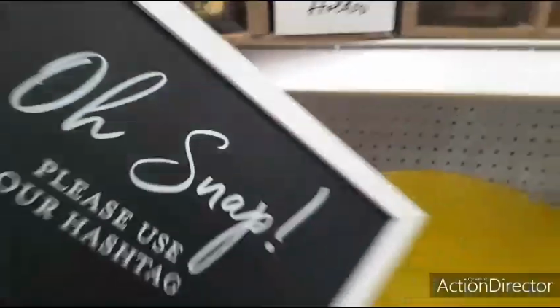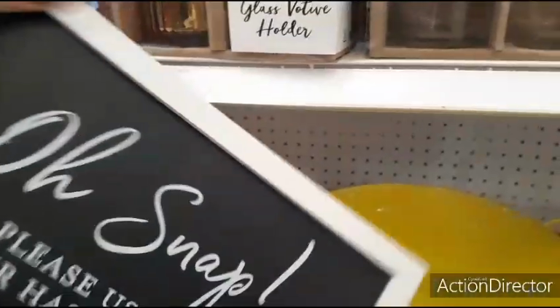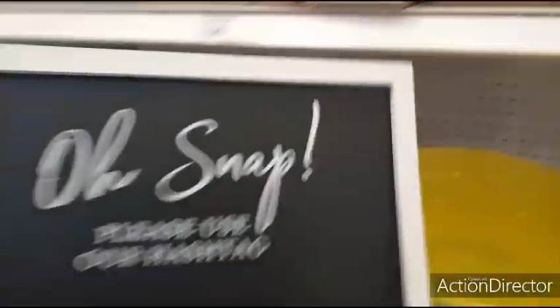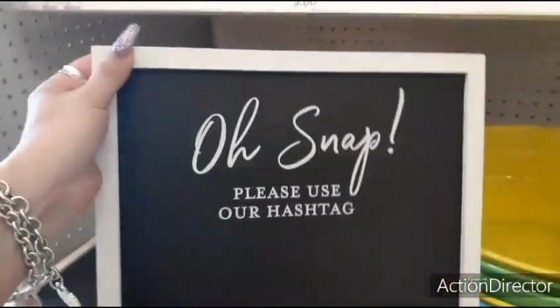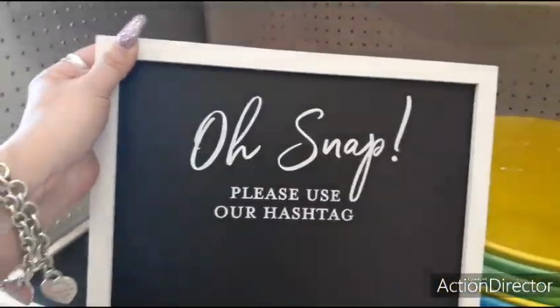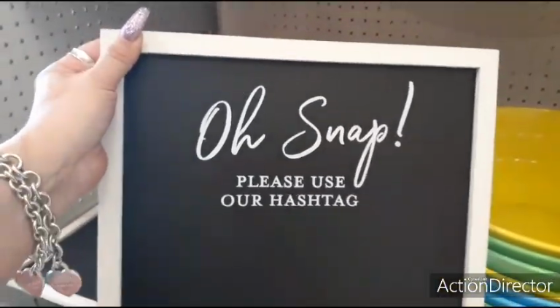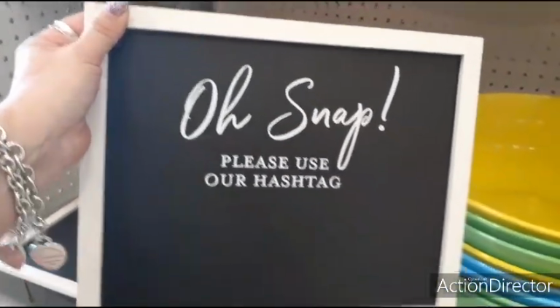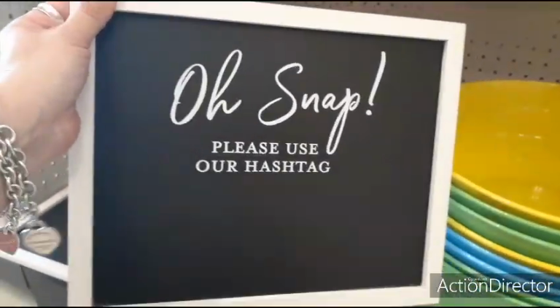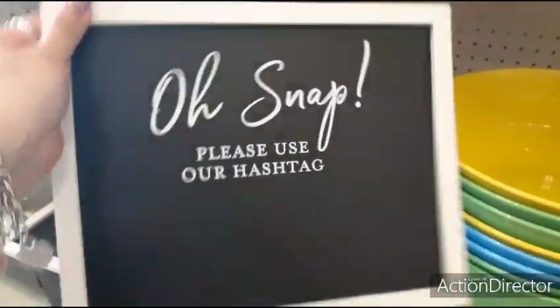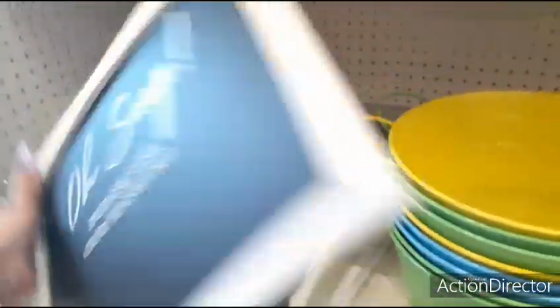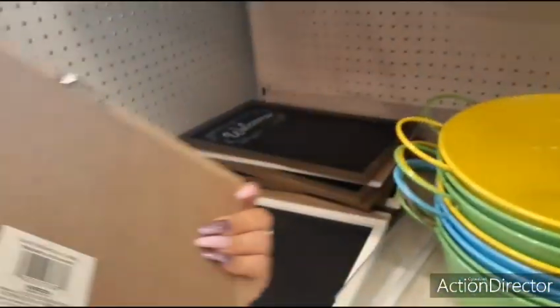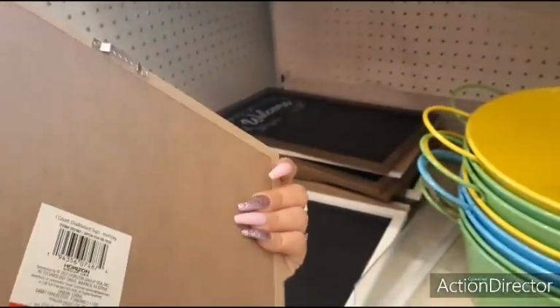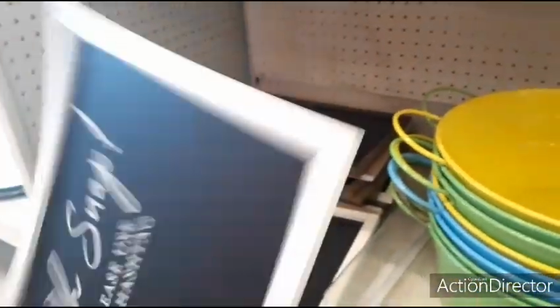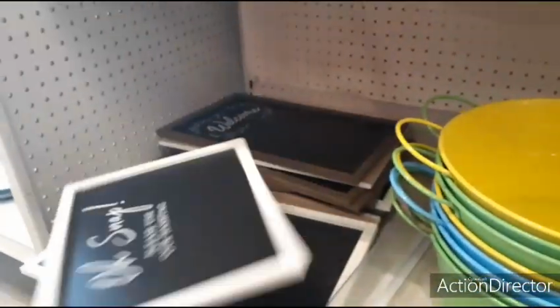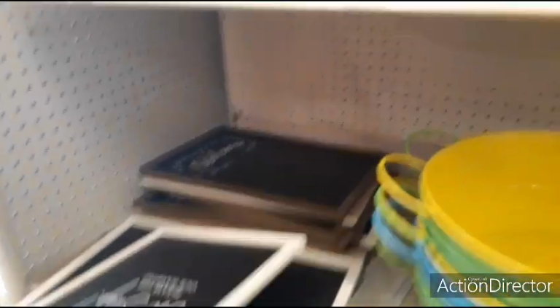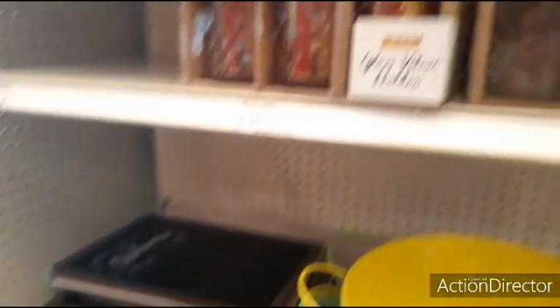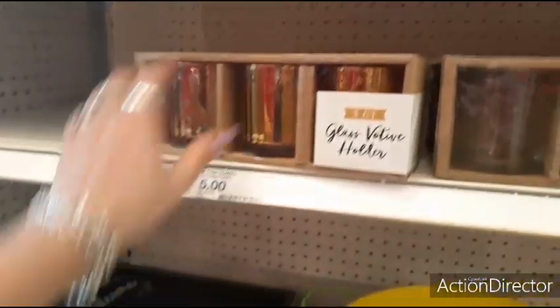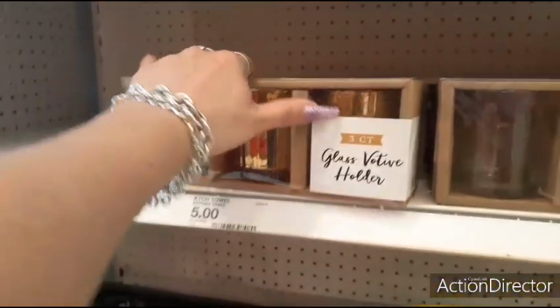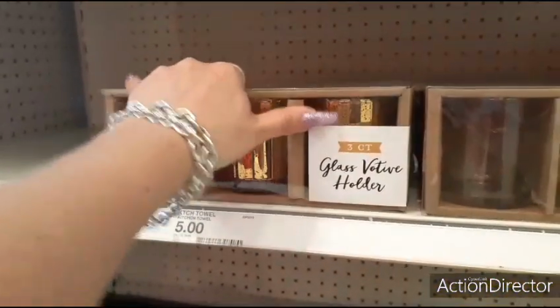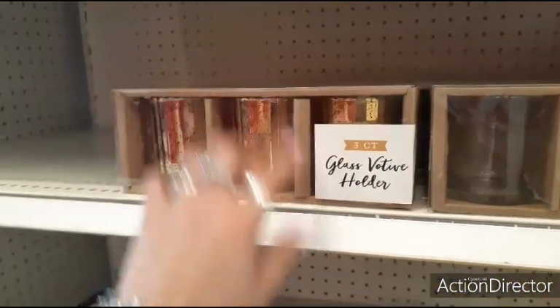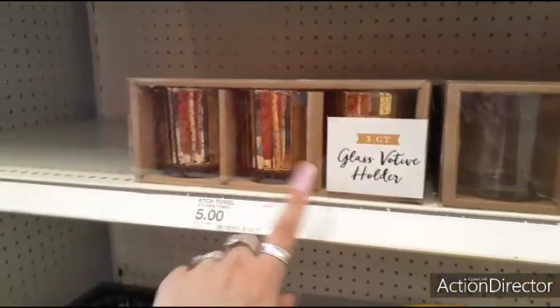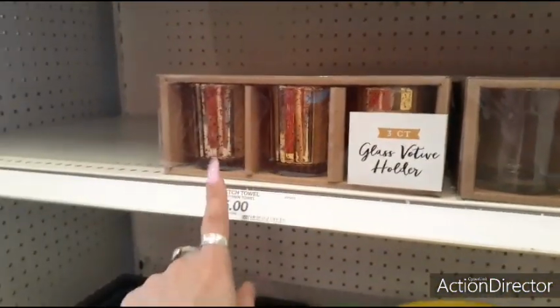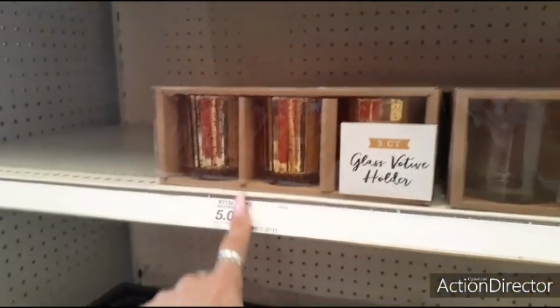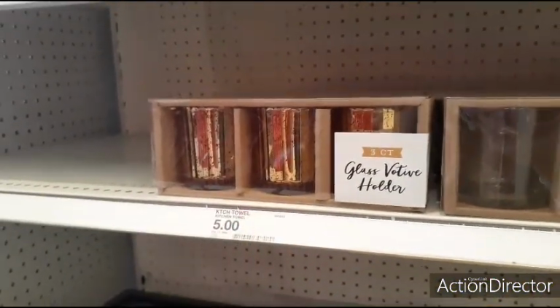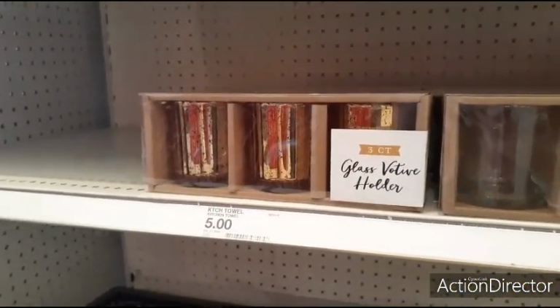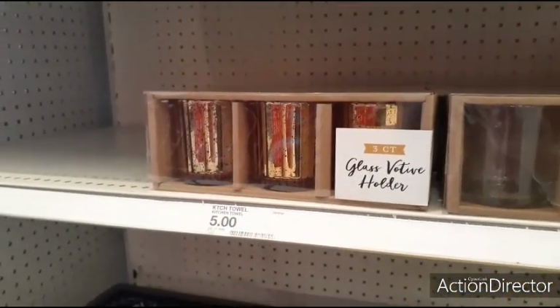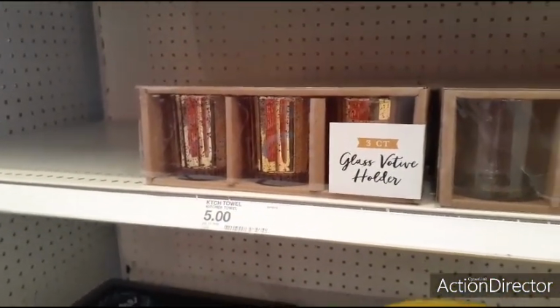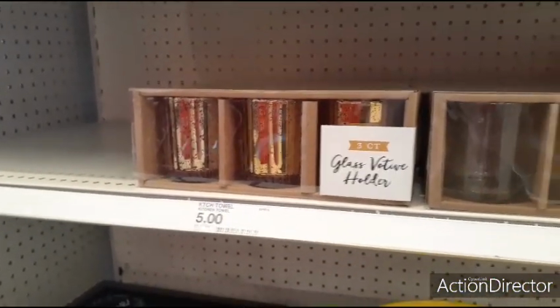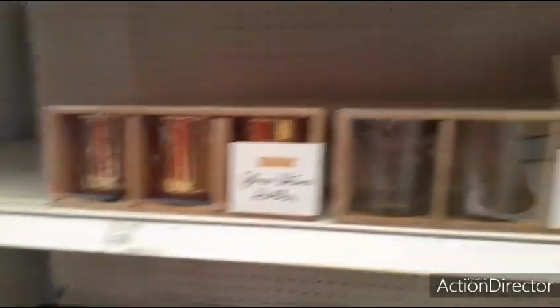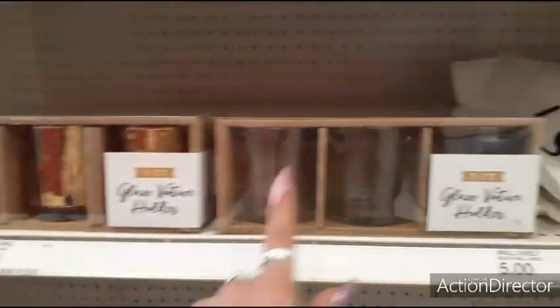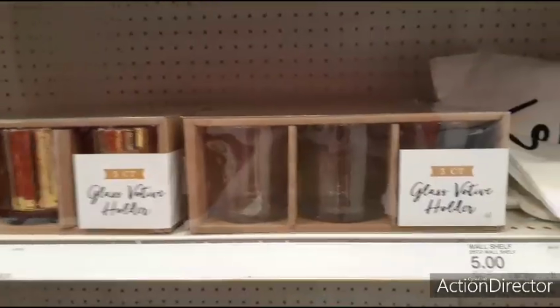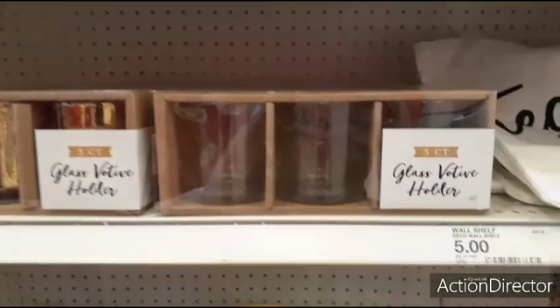And they also have — $5 — a three-count glass votive holder, $5 in the gold. And they also have it in the clear.